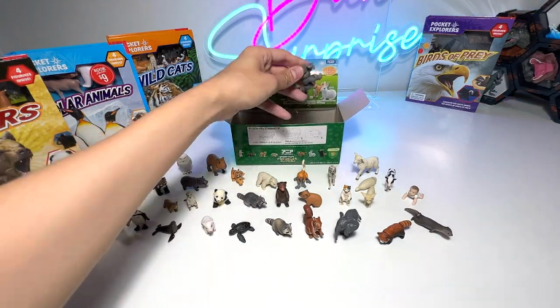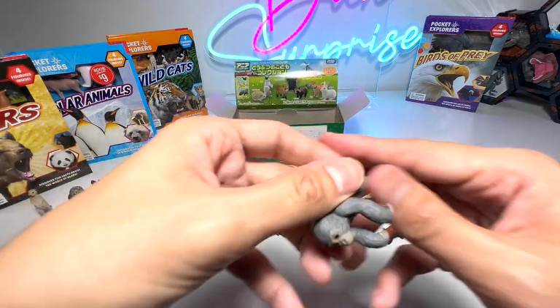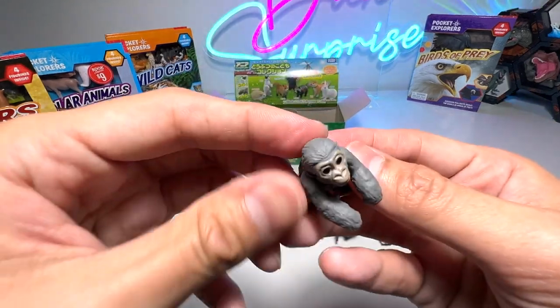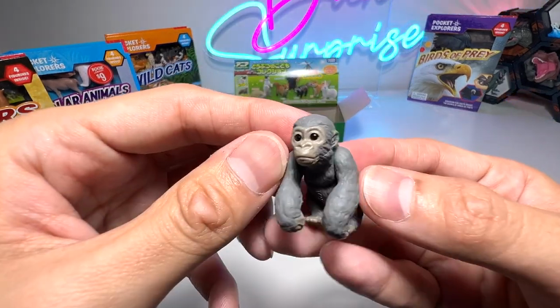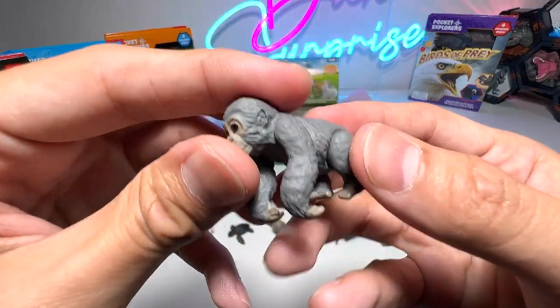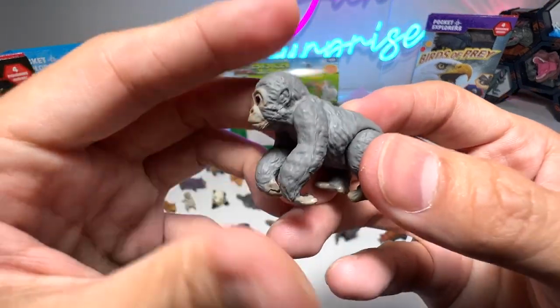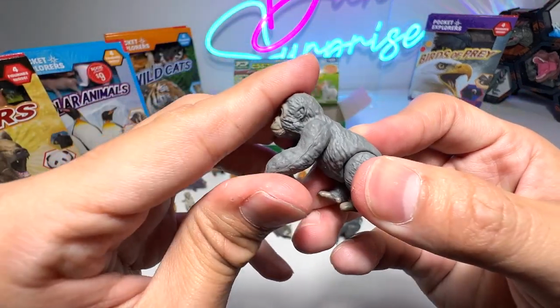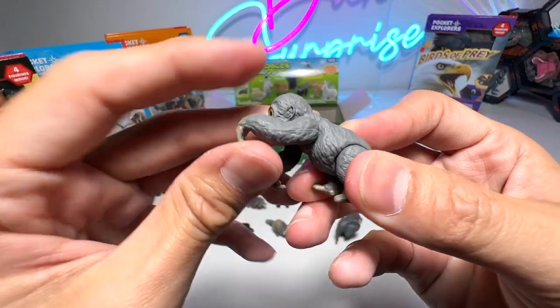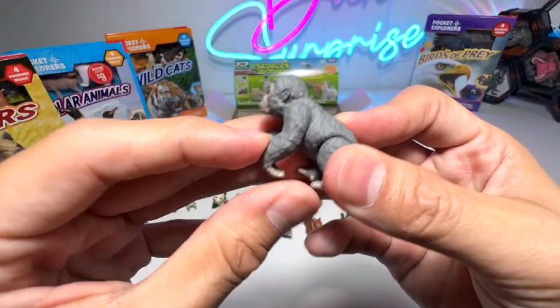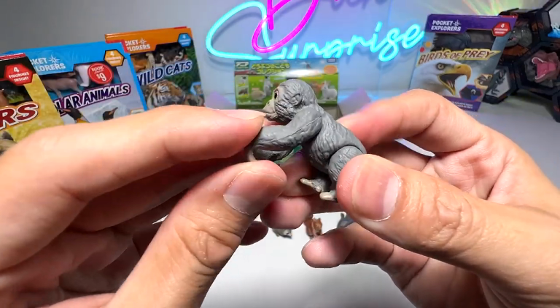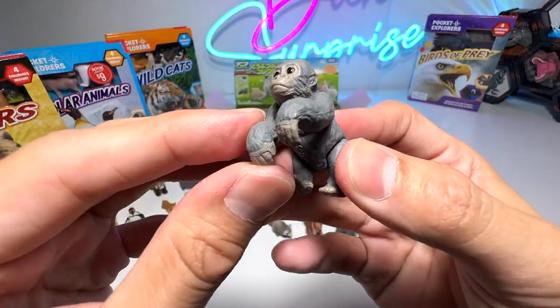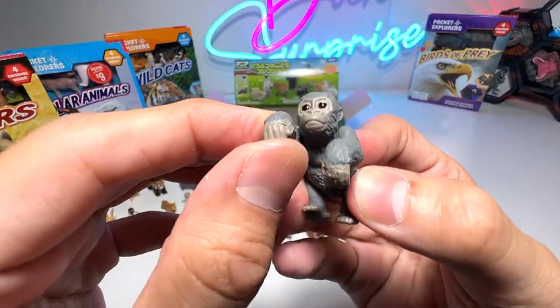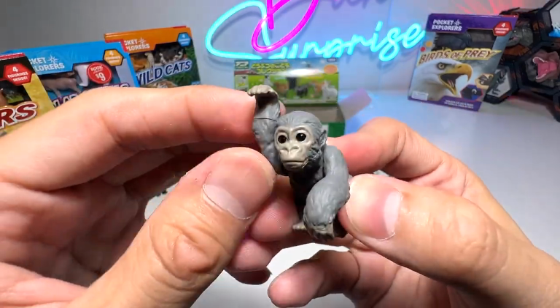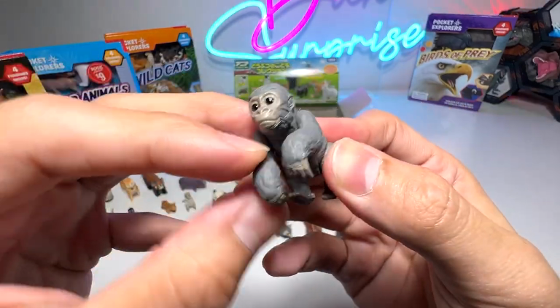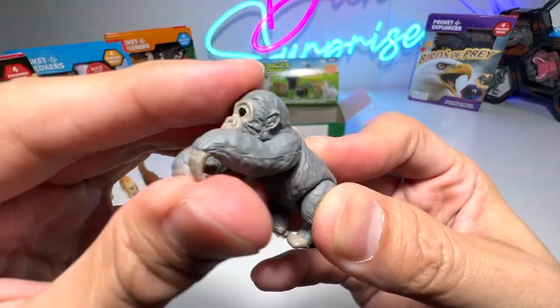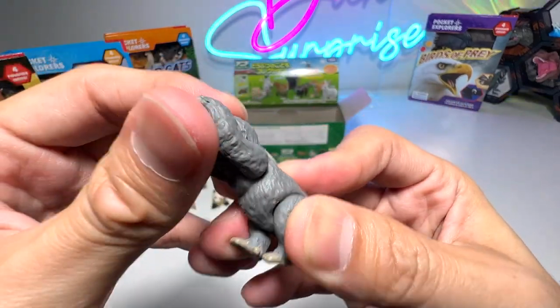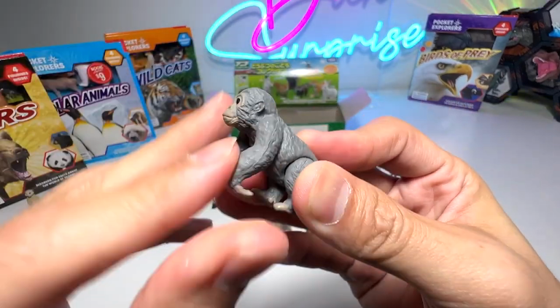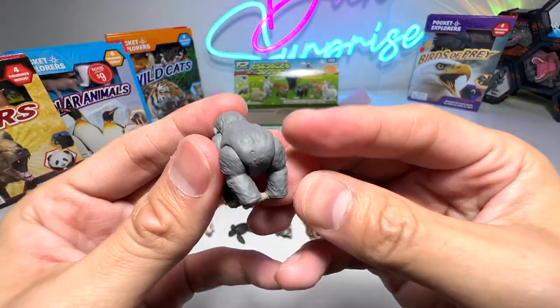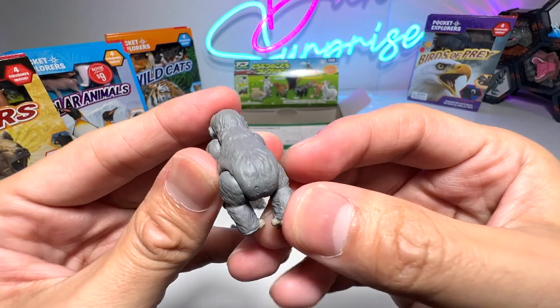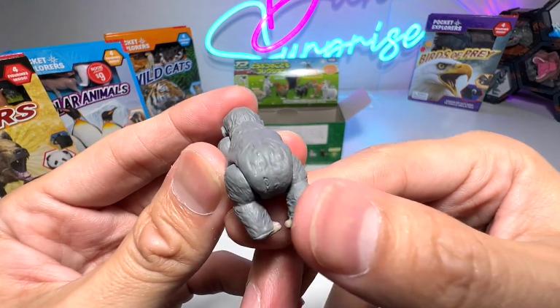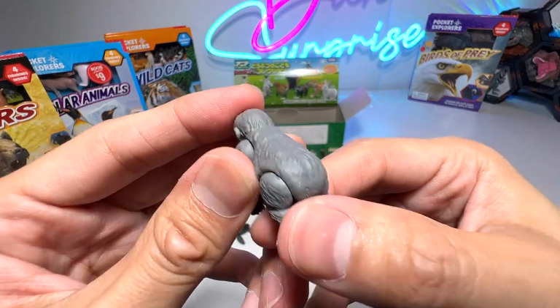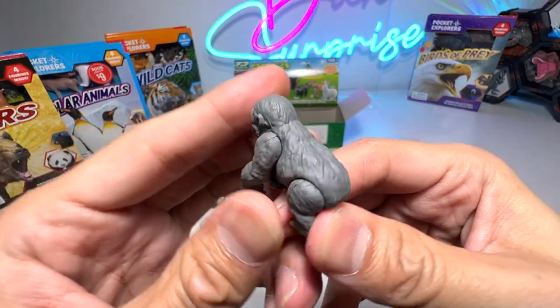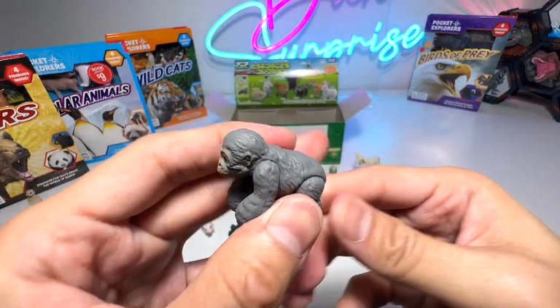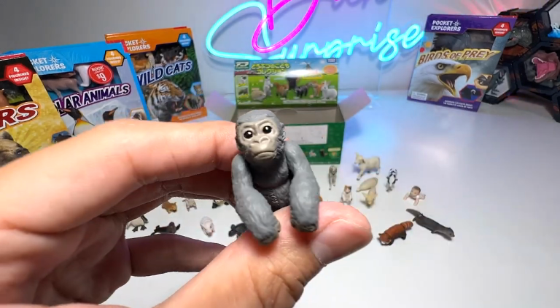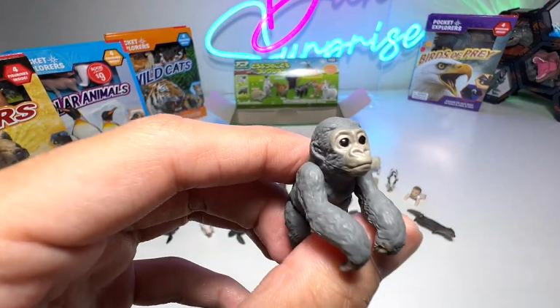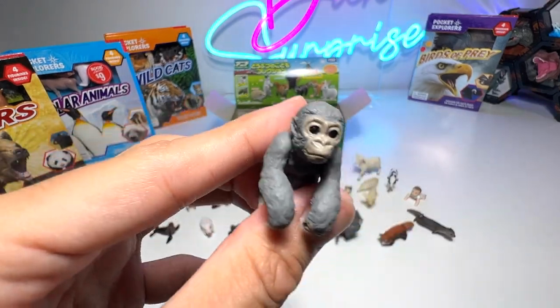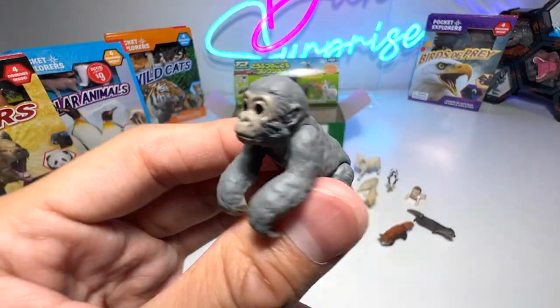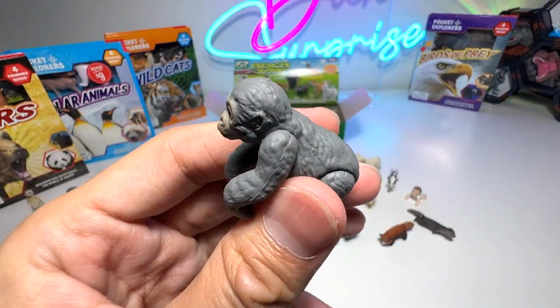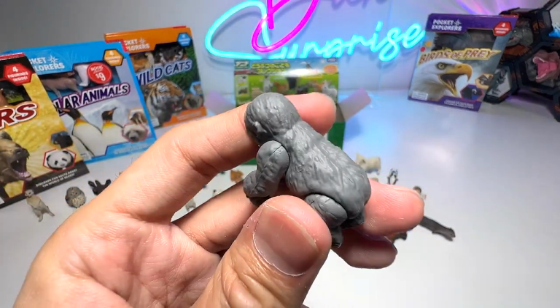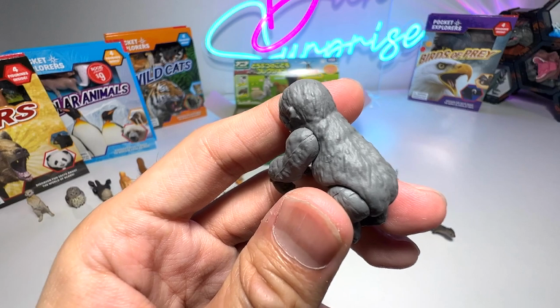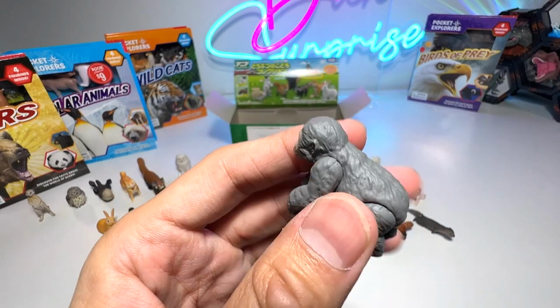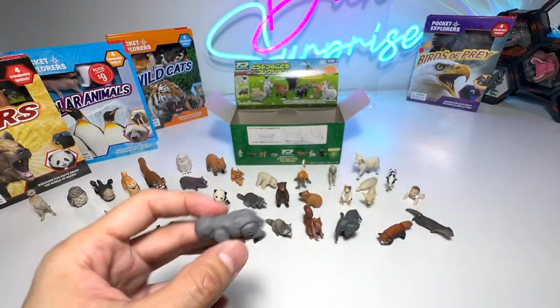And here we have a gorilla — a baby gorilla. You can see the arms are able to move, and the hind legs as well. So when they grow up, the male ones will be known as silverback gorillas.